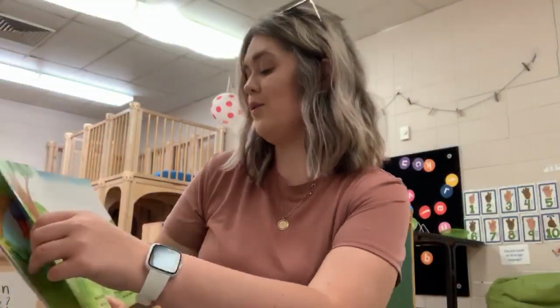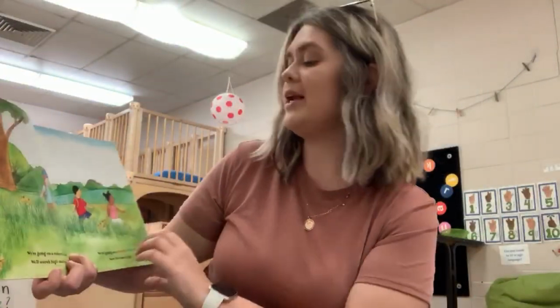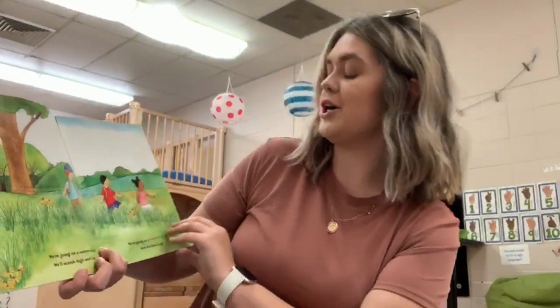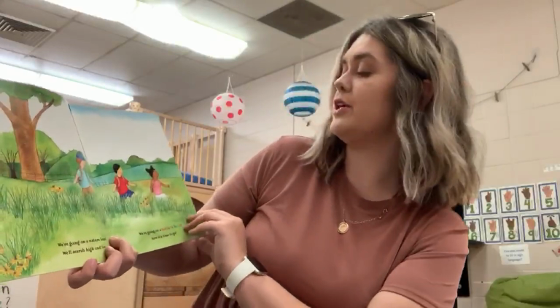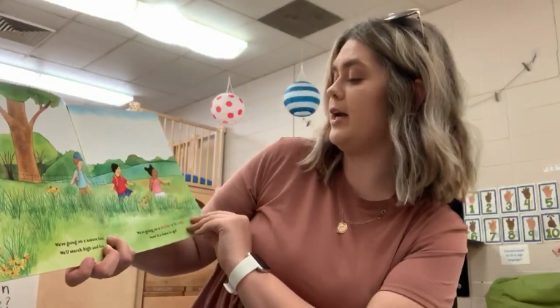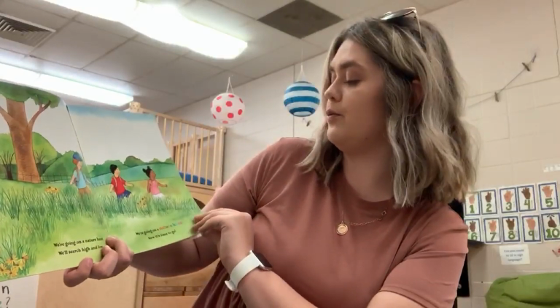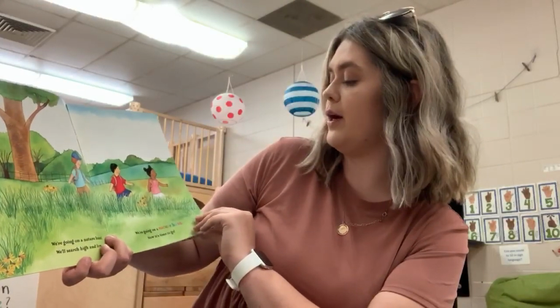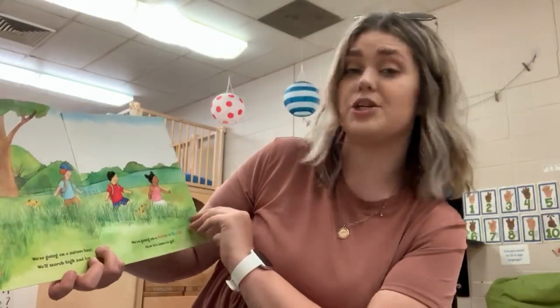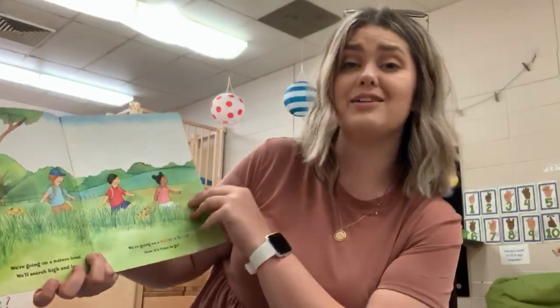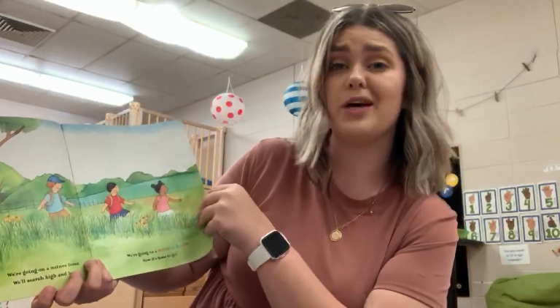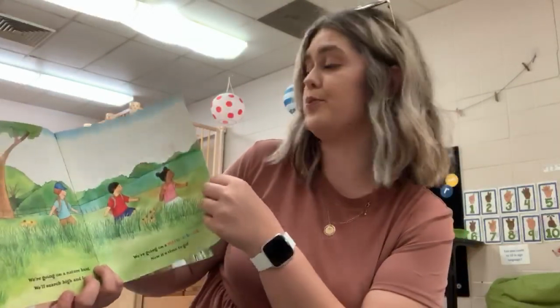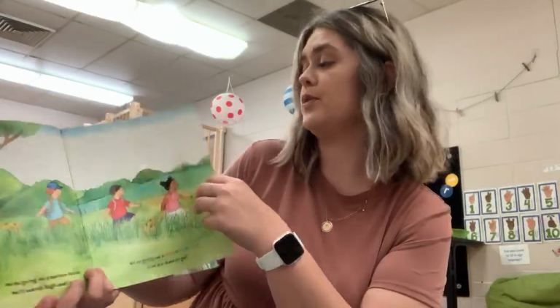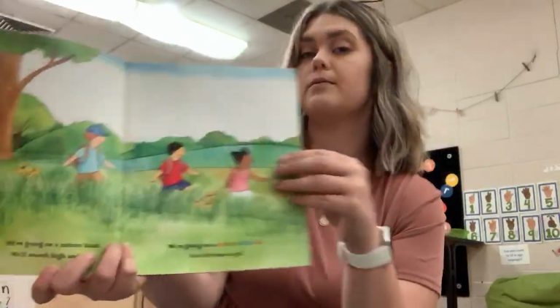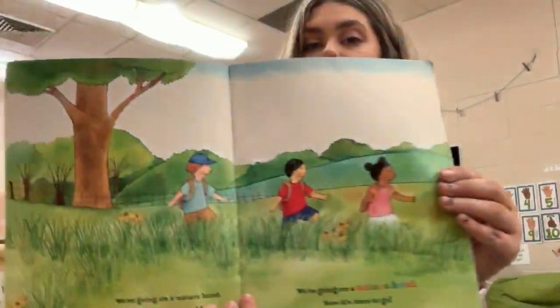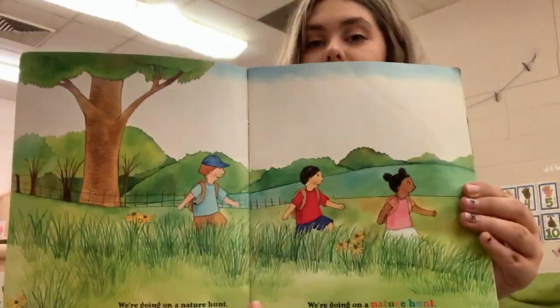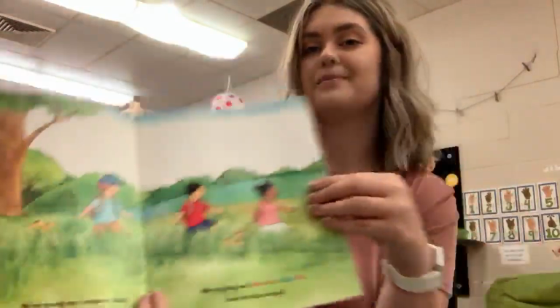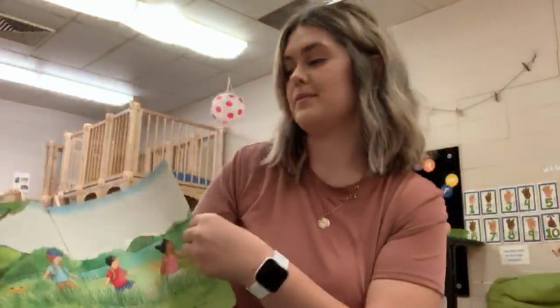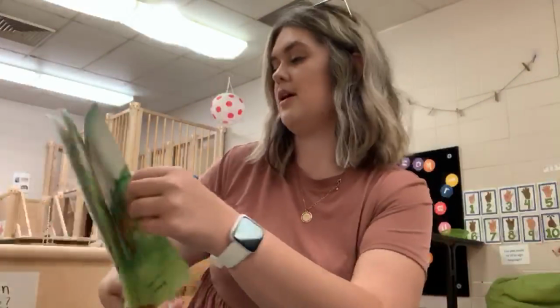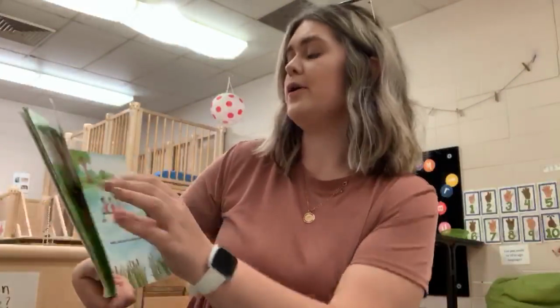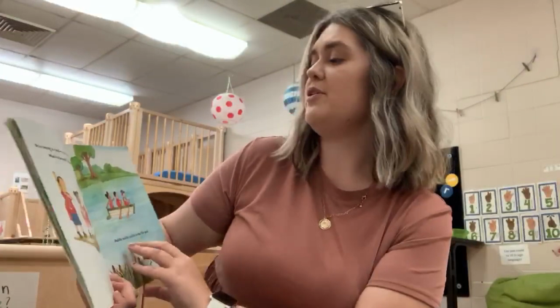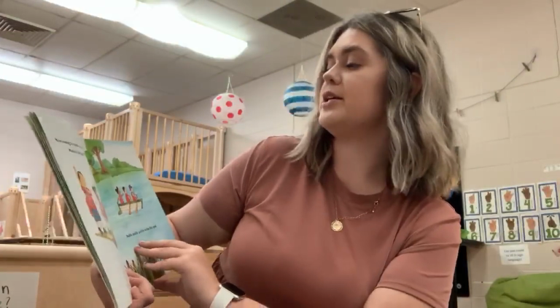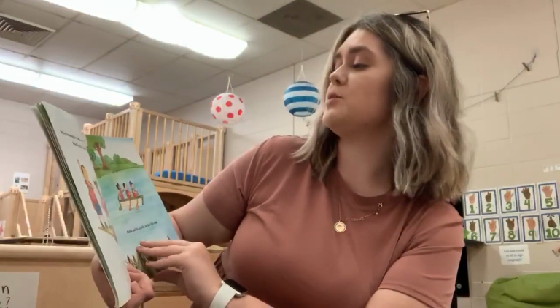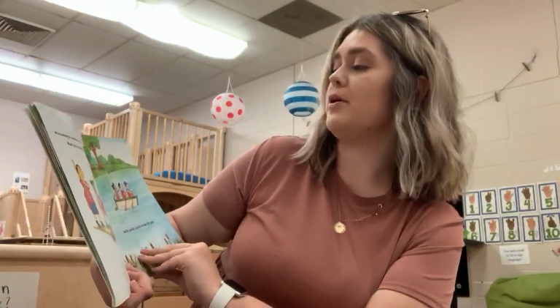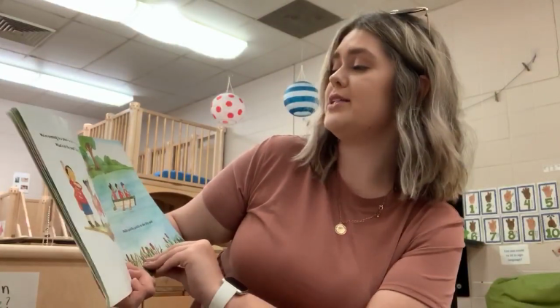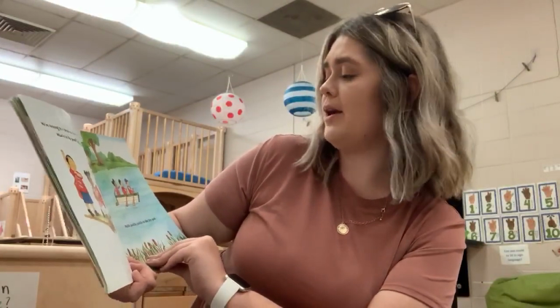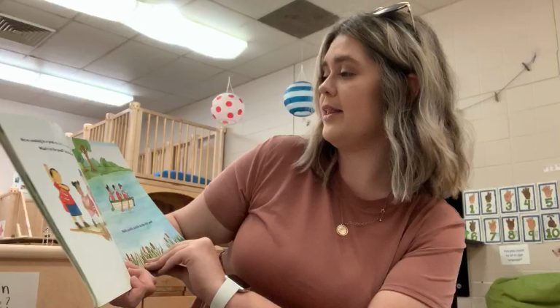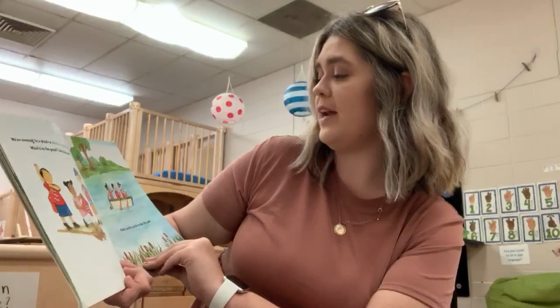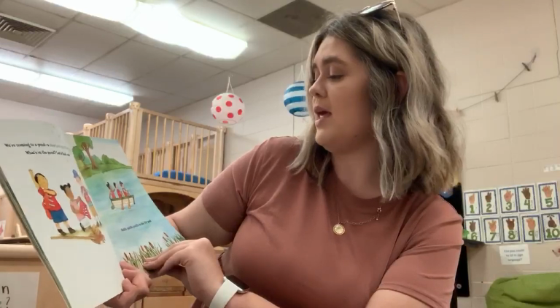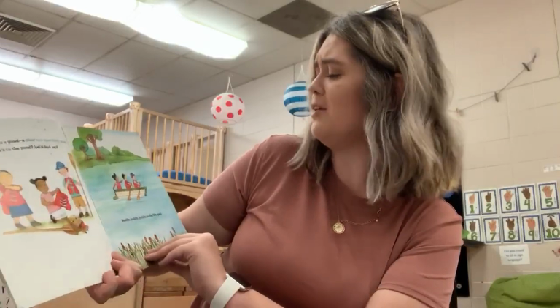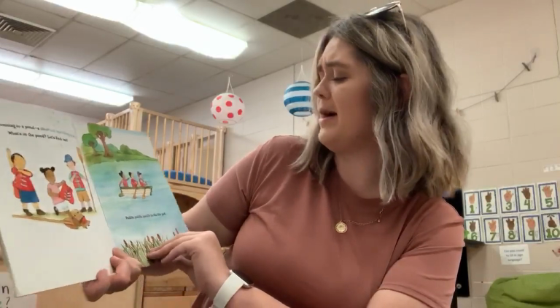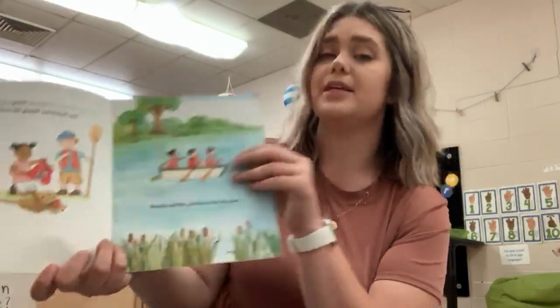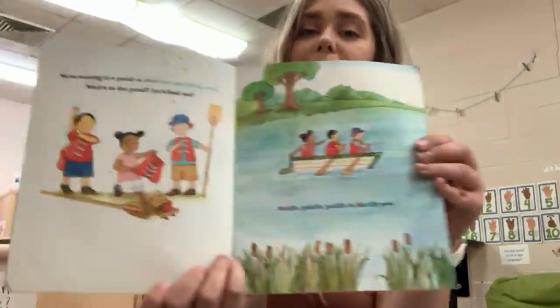We're going on a nature hunt. We'll search high and low. We're going on a nature hunt. Now it's time to go. We're coming to a pond, a clear and sparkling pond. What's in the pond? Let's find out. Paddle, paddle, paddle to the lily pad.